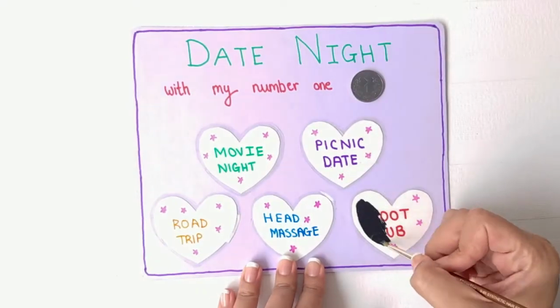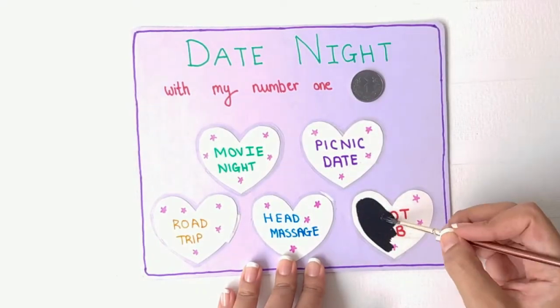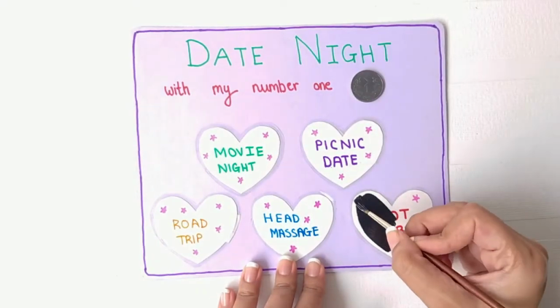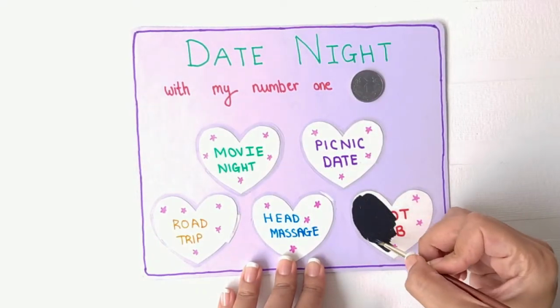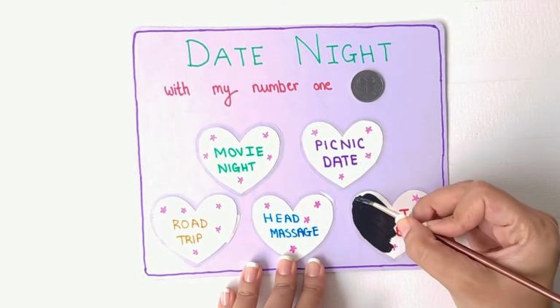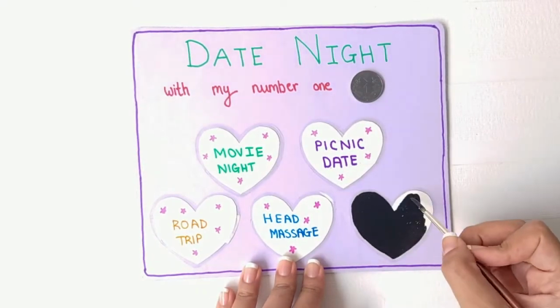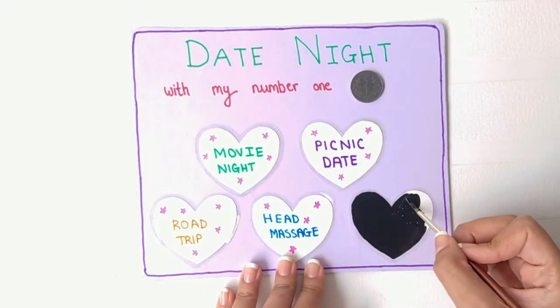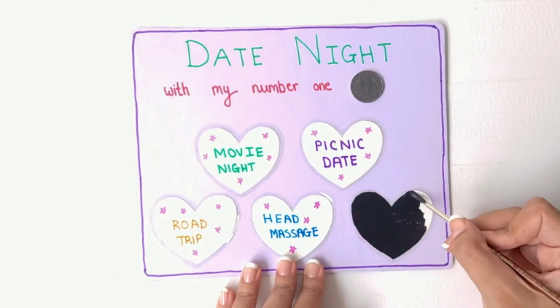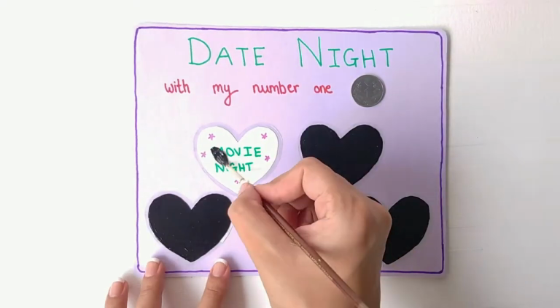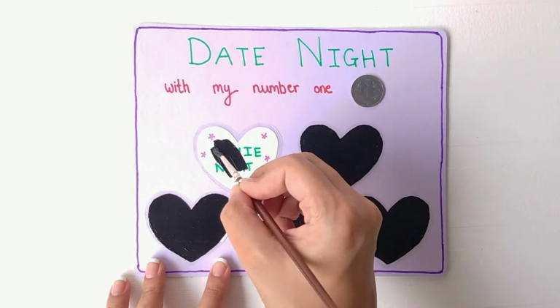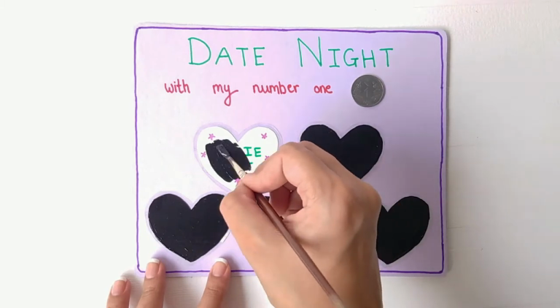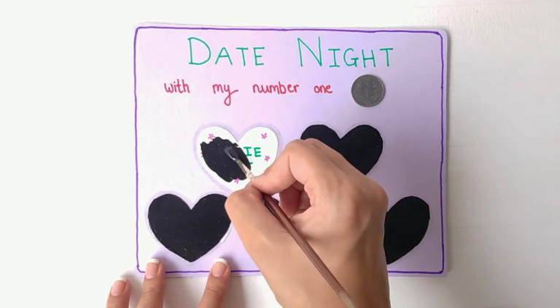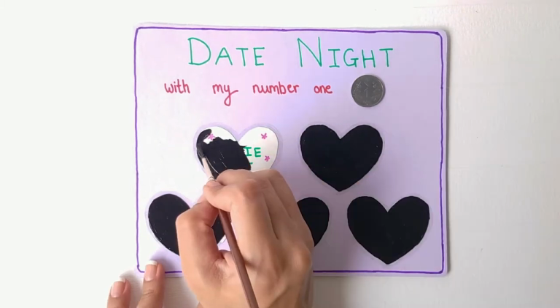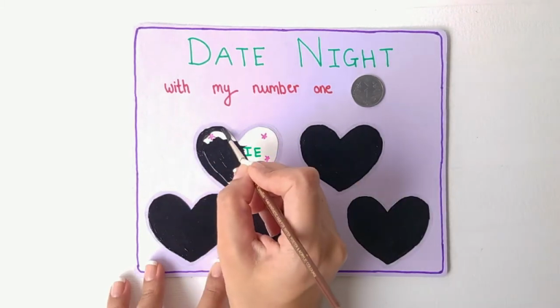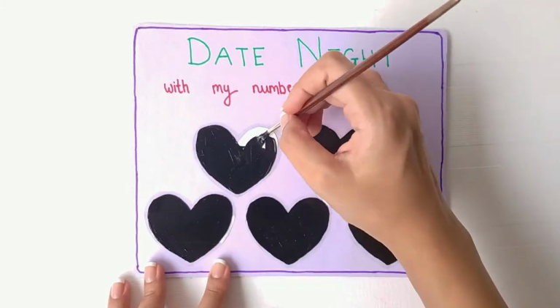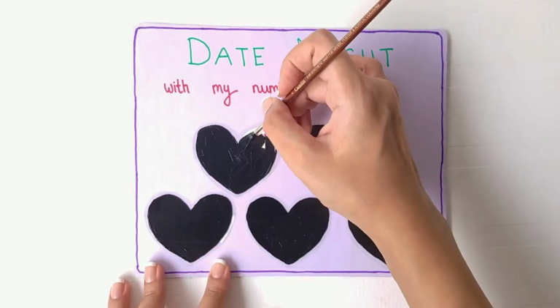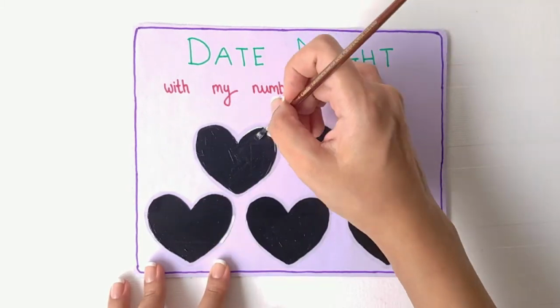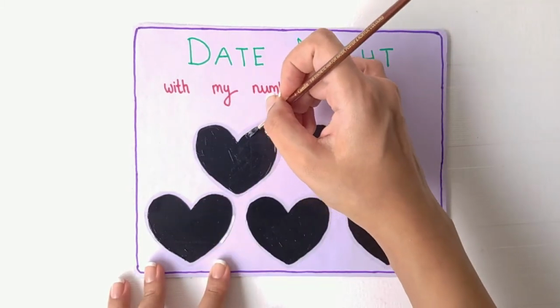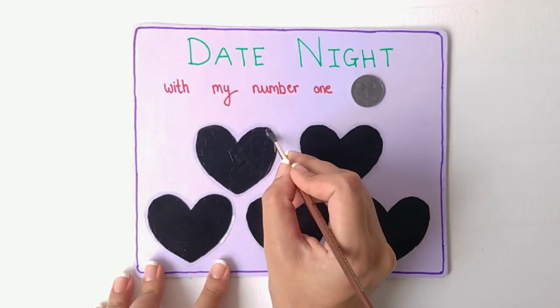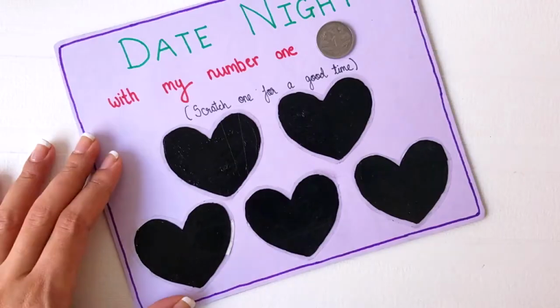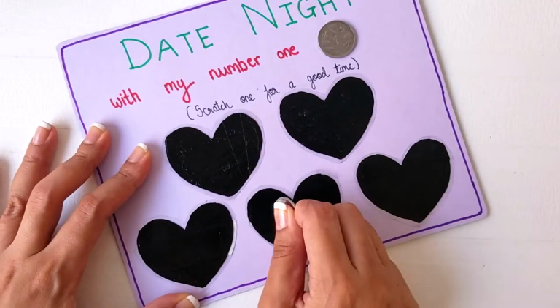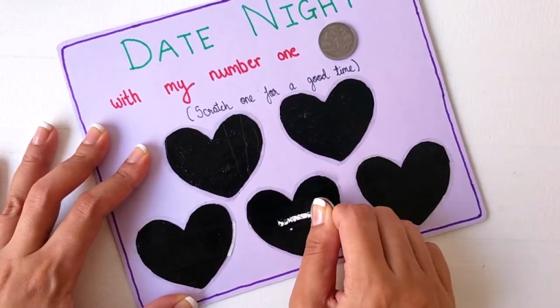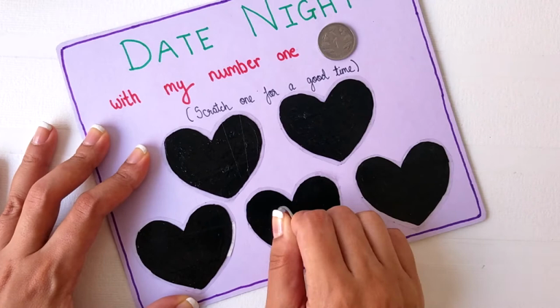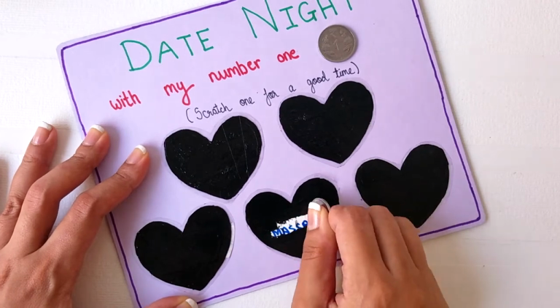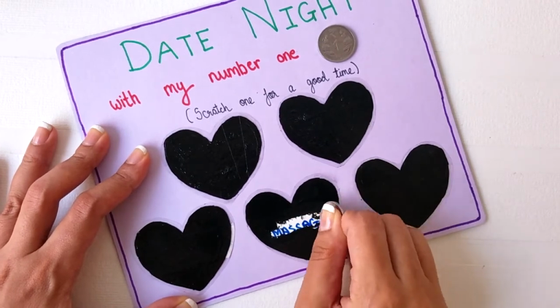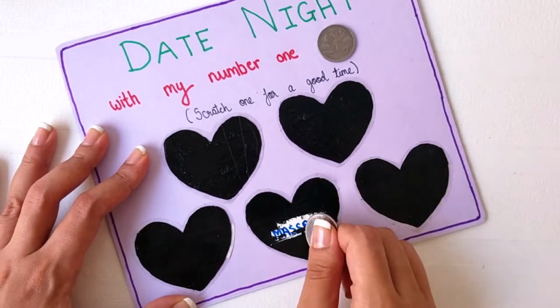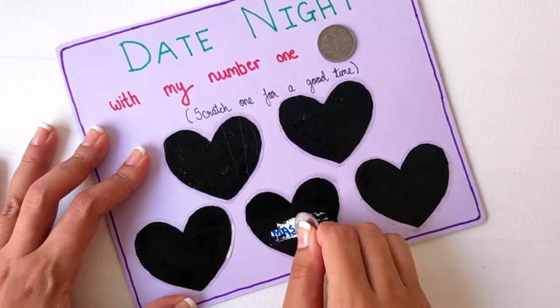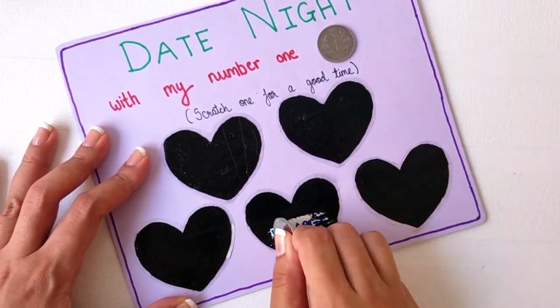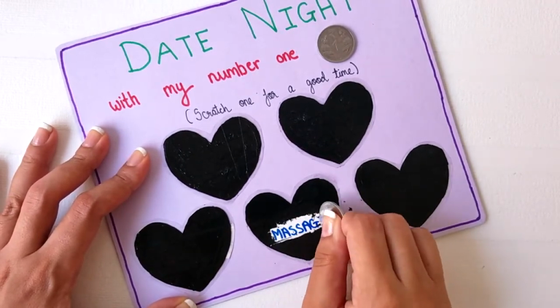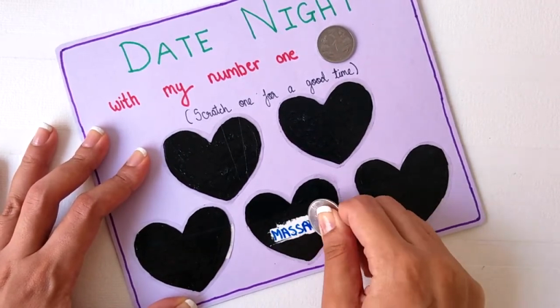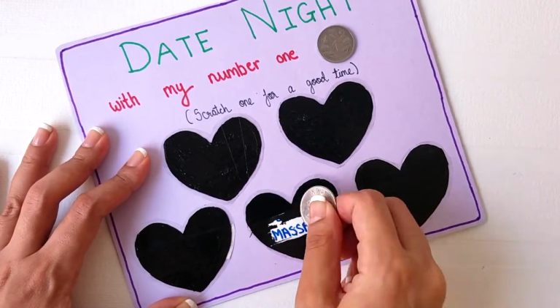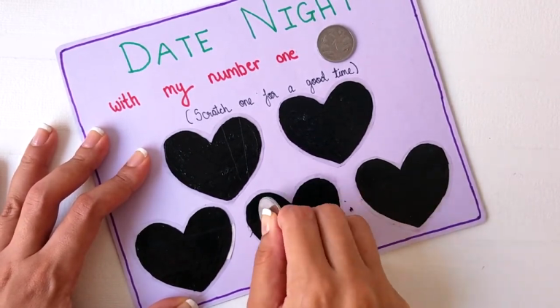Finally, take some black acrylic paint and paint all the hearts by leaving a tiny edge that we had left on the clear tape. And that's it! You can use a coin to scratch the acrylic paint off and go on a surprise date.